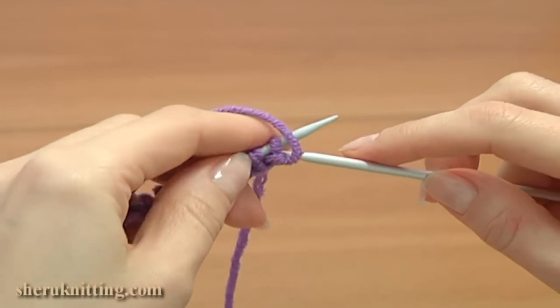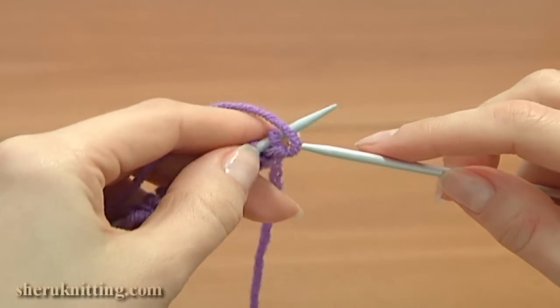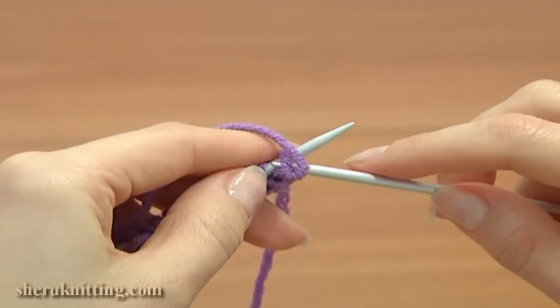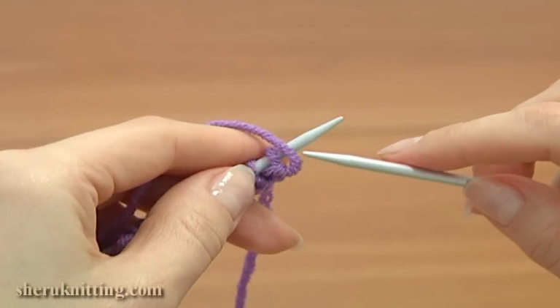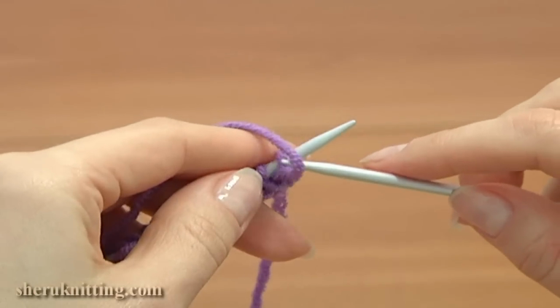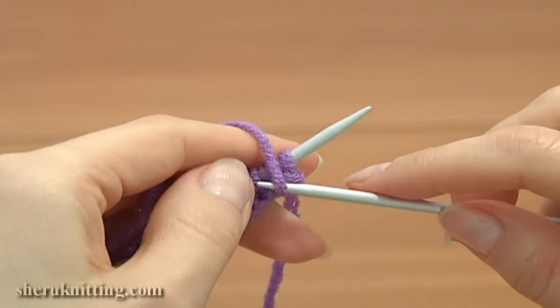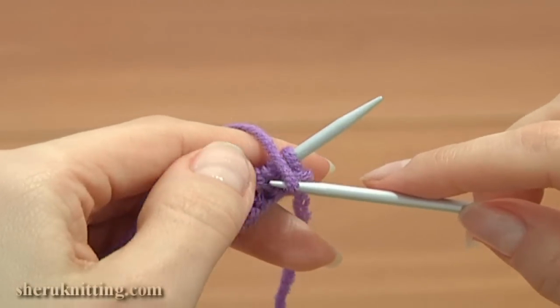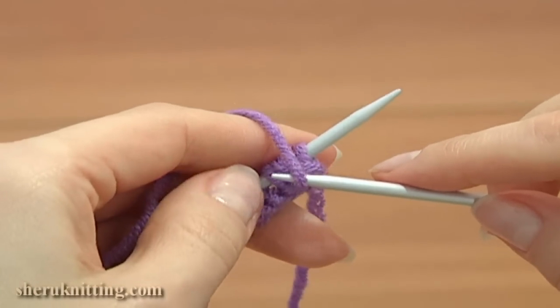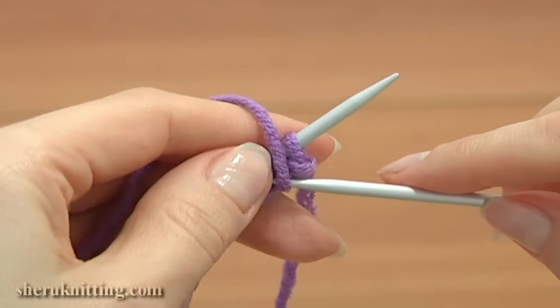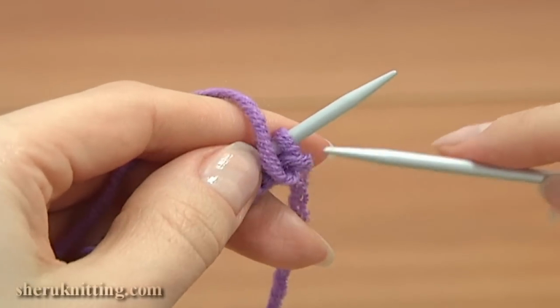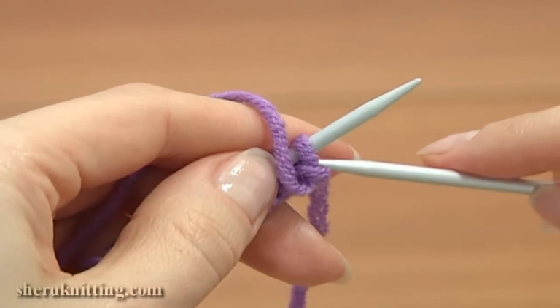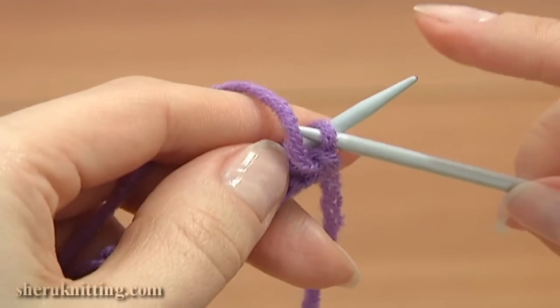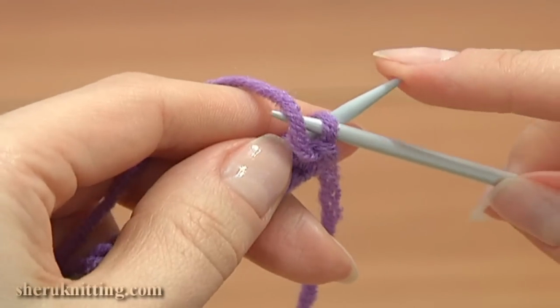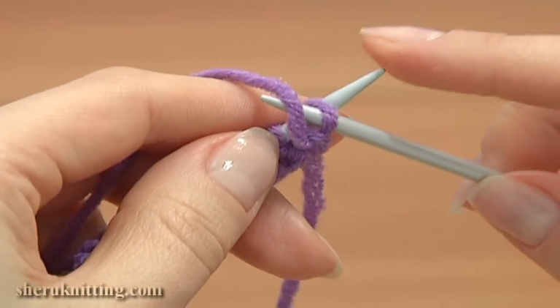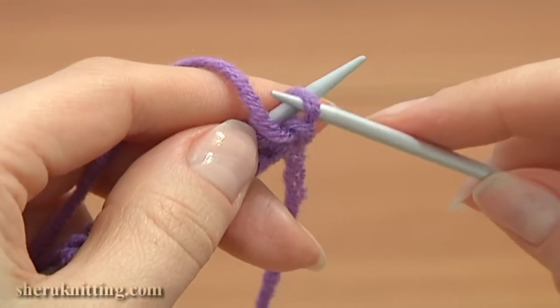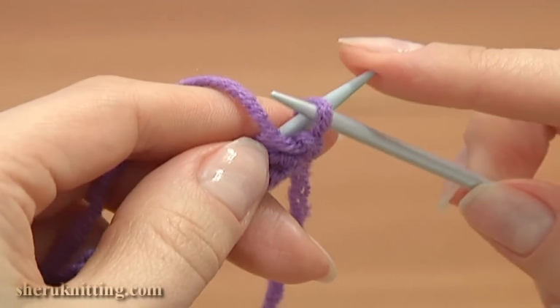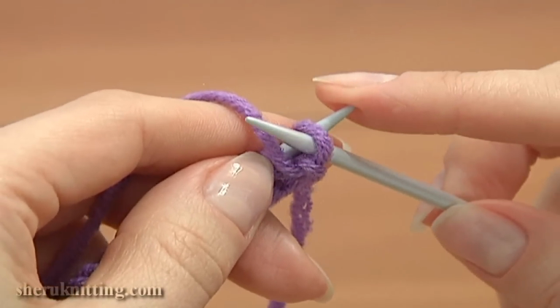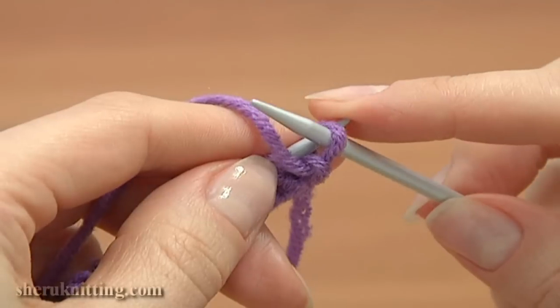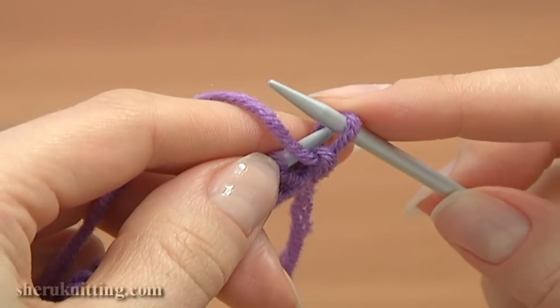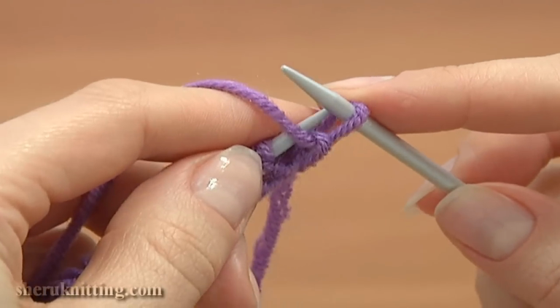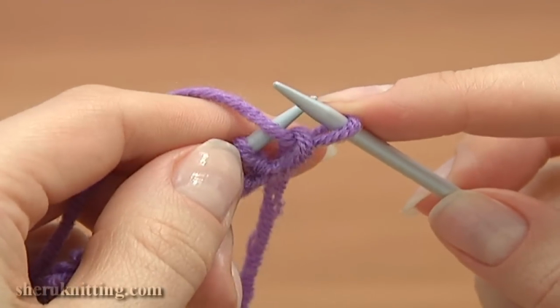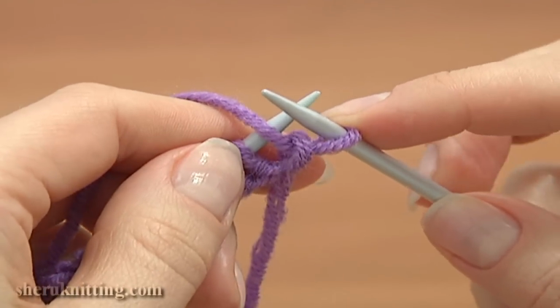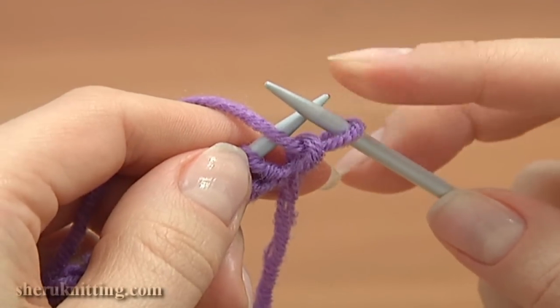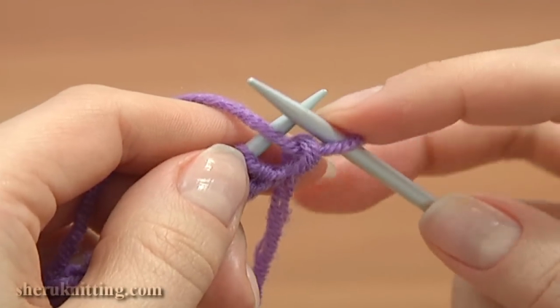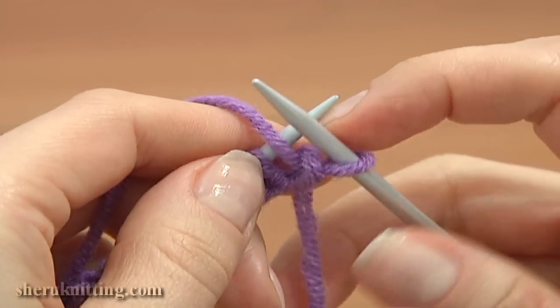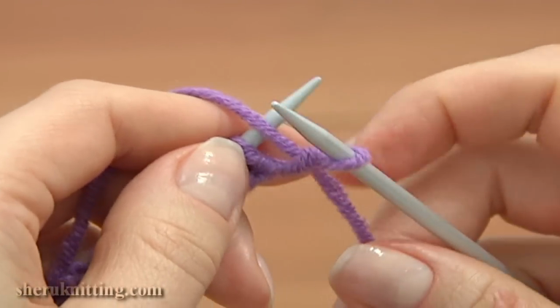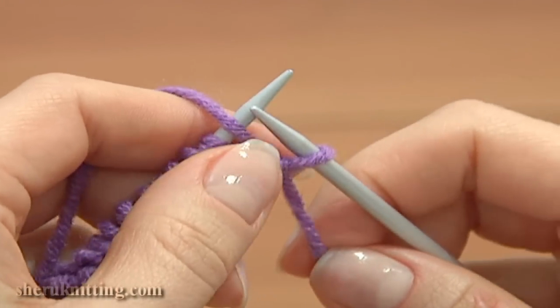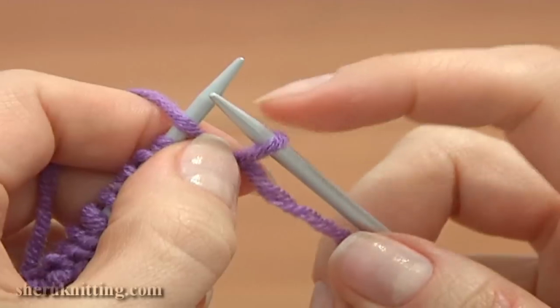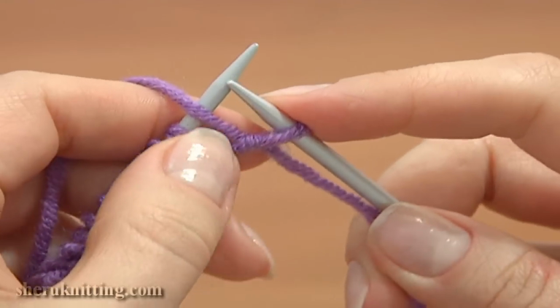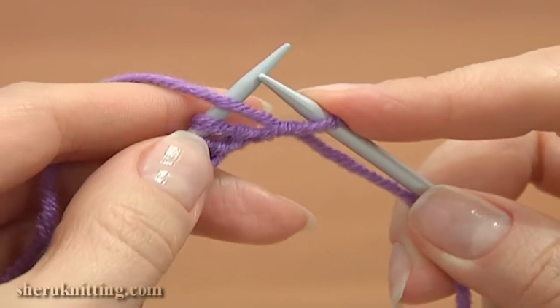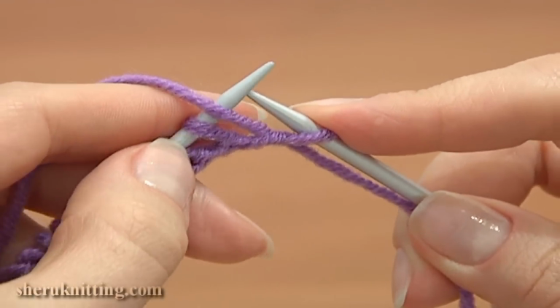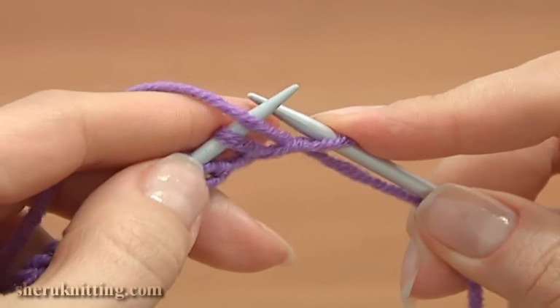To begin, move the working yarn to the front of the main needle and slip the first stitch purlwise. Insert the working needle purlwise into the first loop and slide the loop from the main to the working needle.